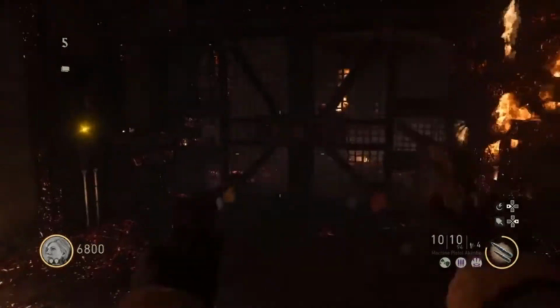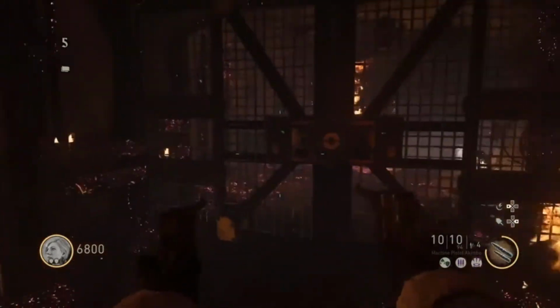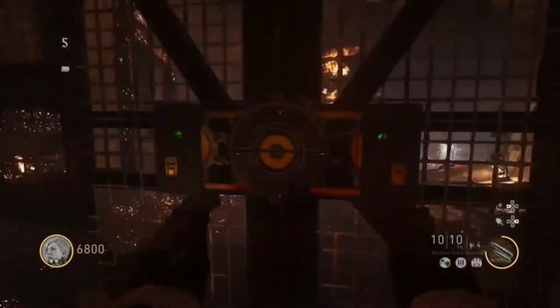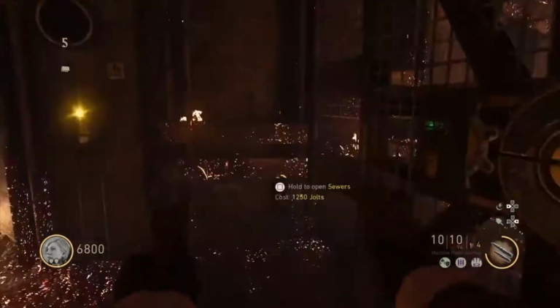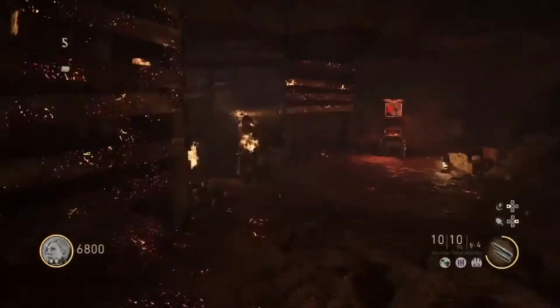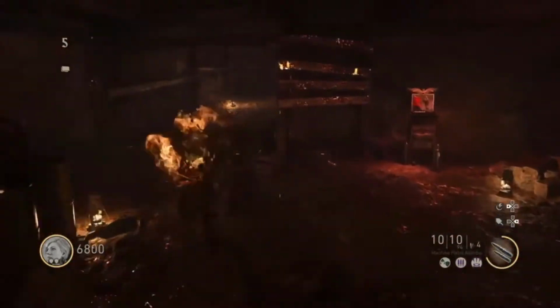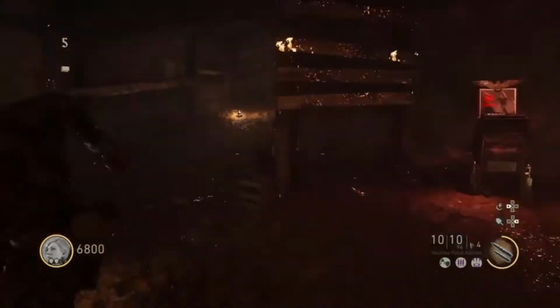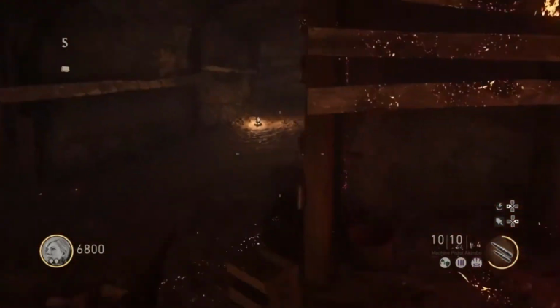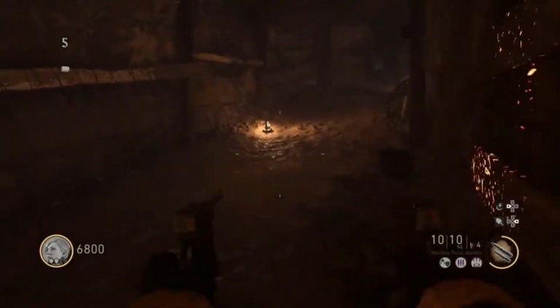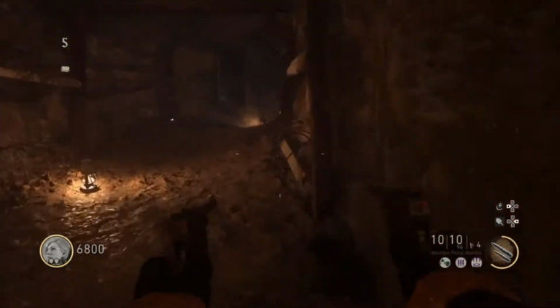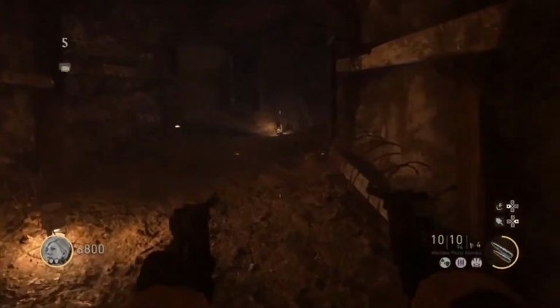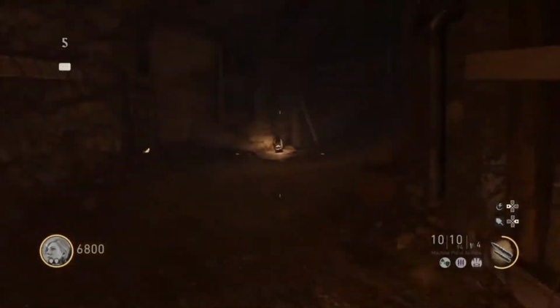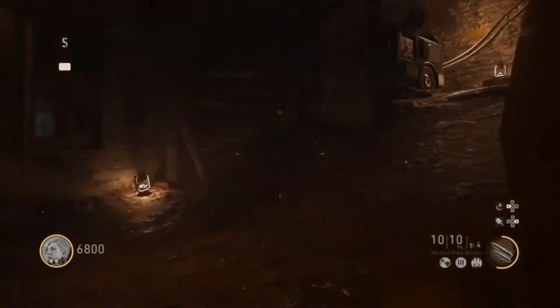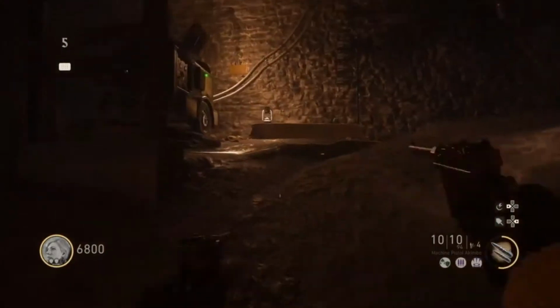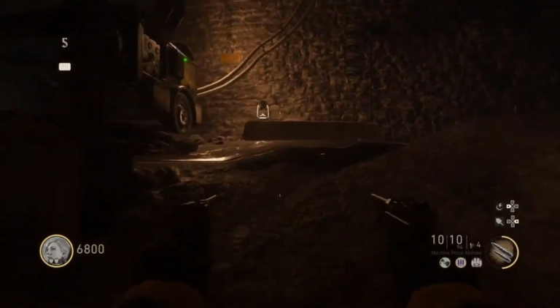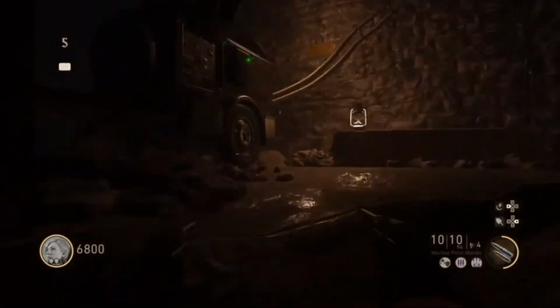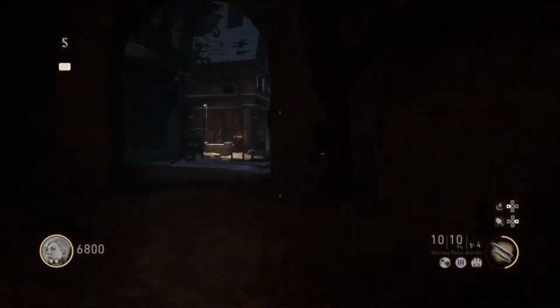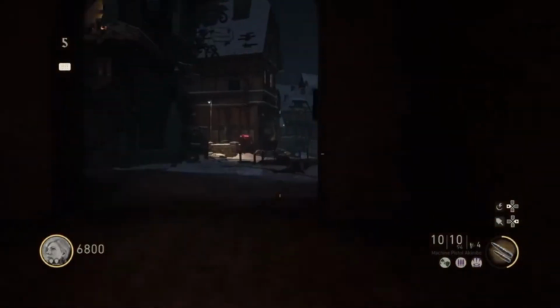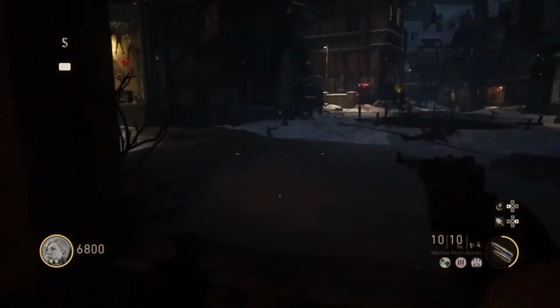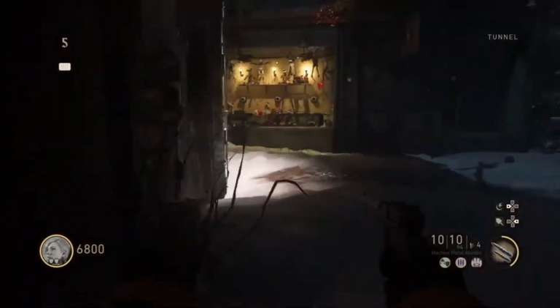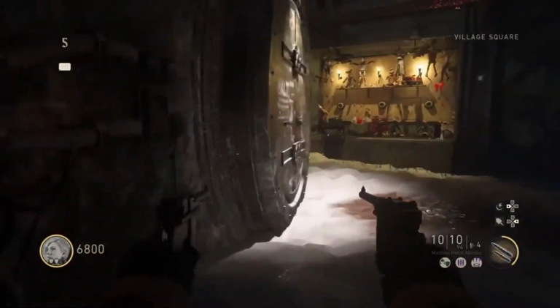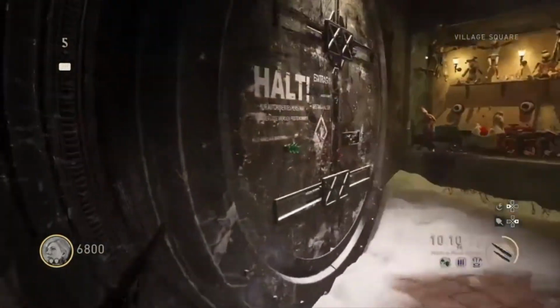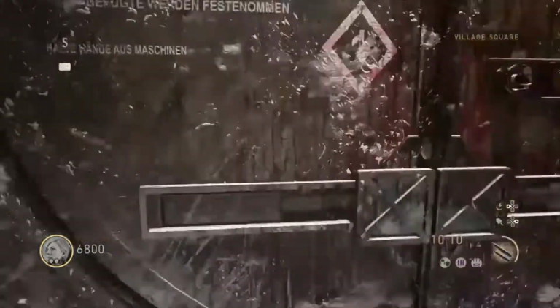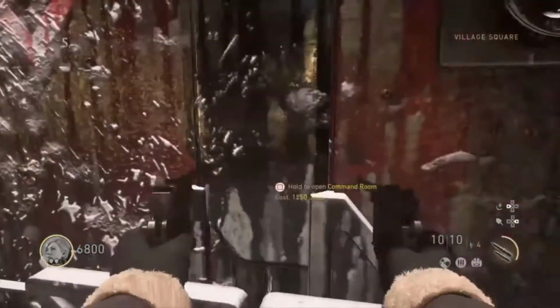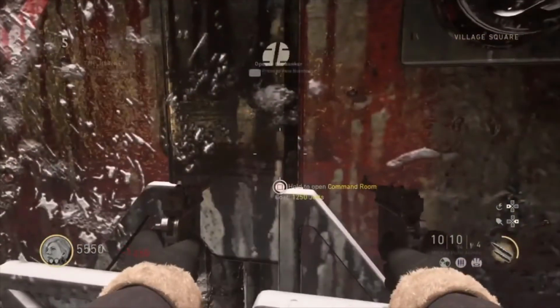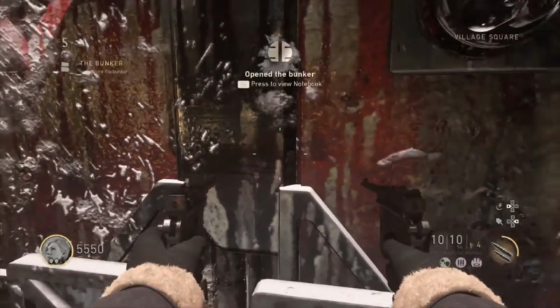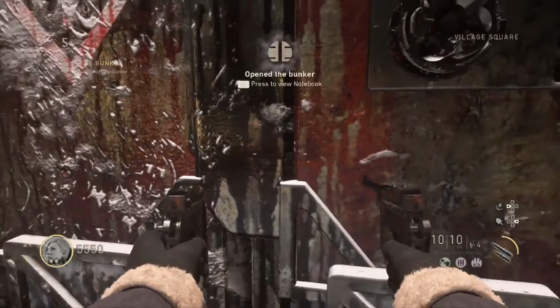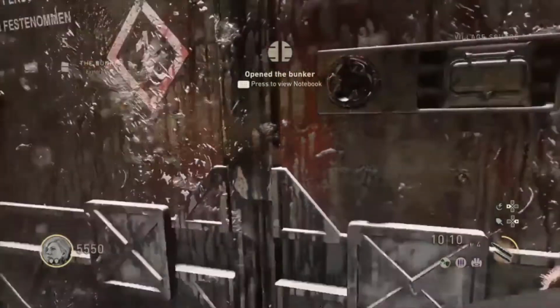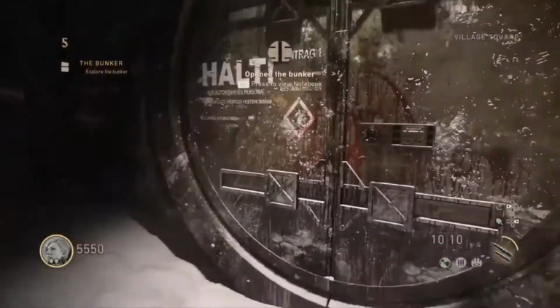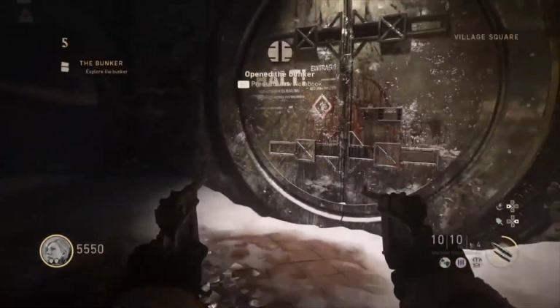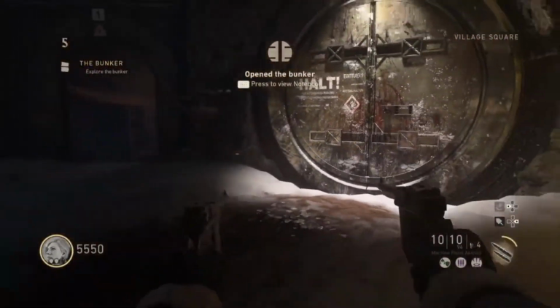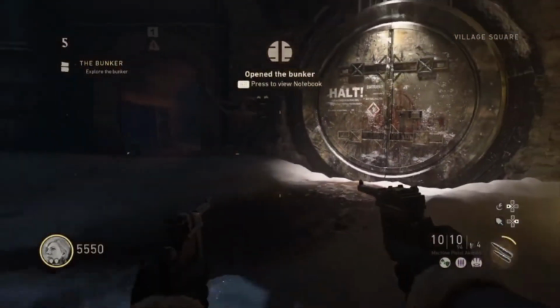Once you're done with that, go behind you — there'll be a door that's right open, but right next to it there is another door. Go ahead and hold square on it and it'll be completely opened in a couple of seconds.